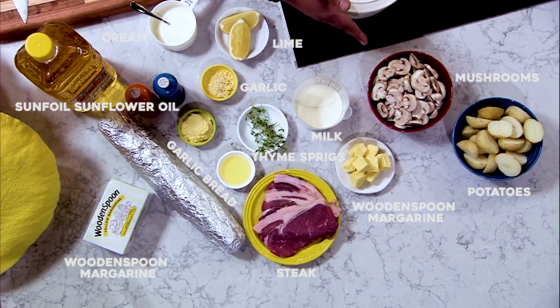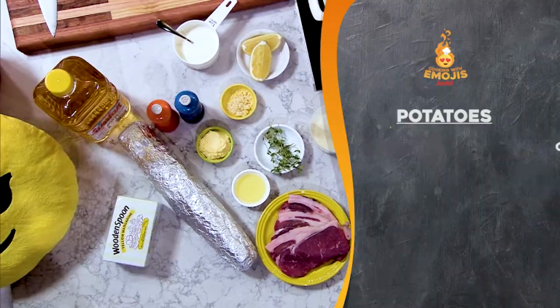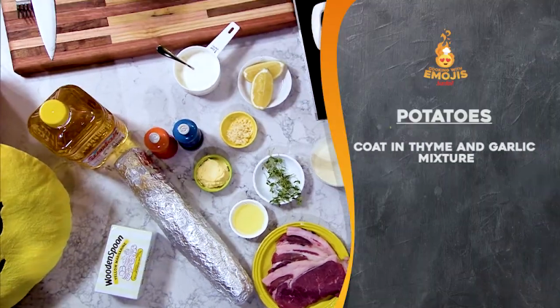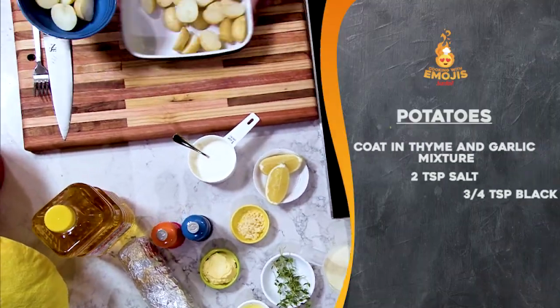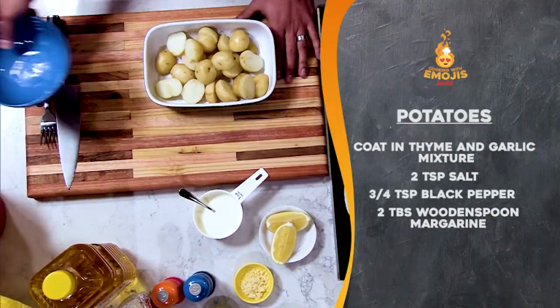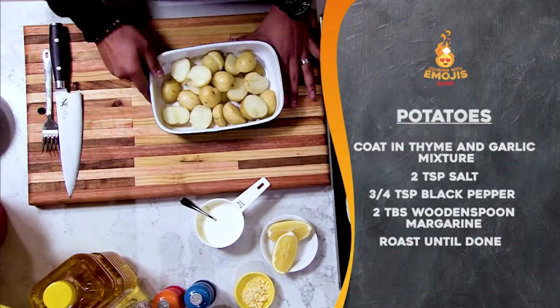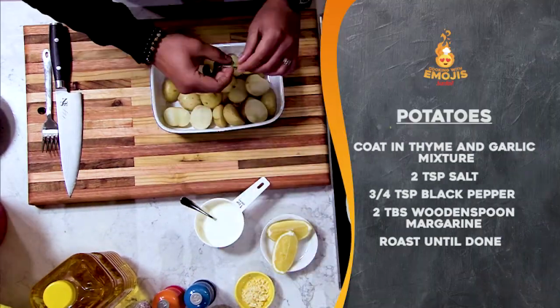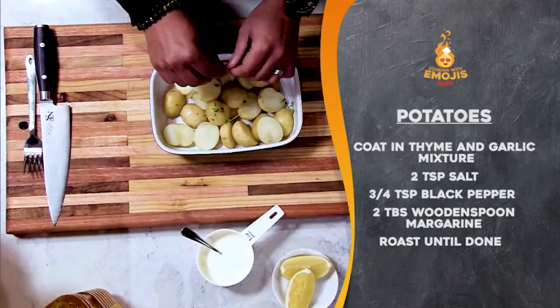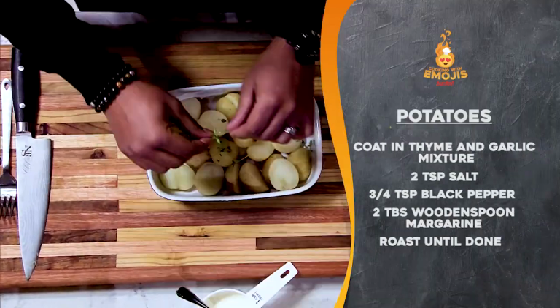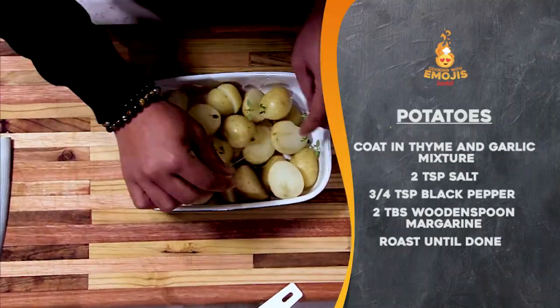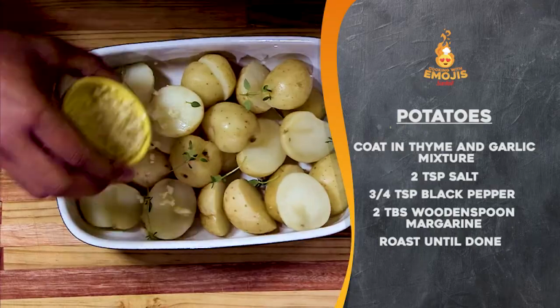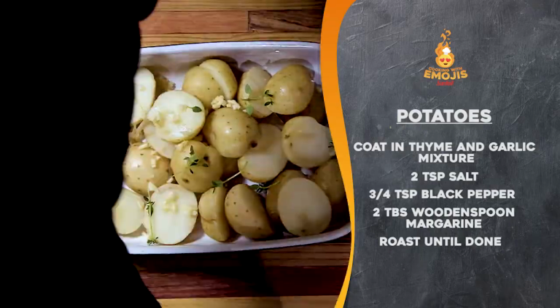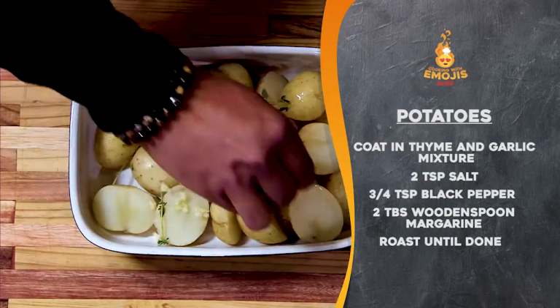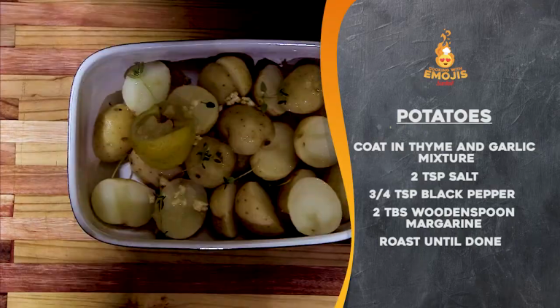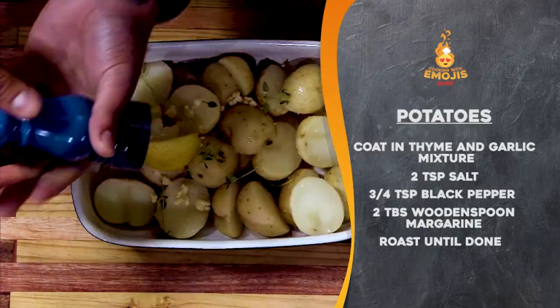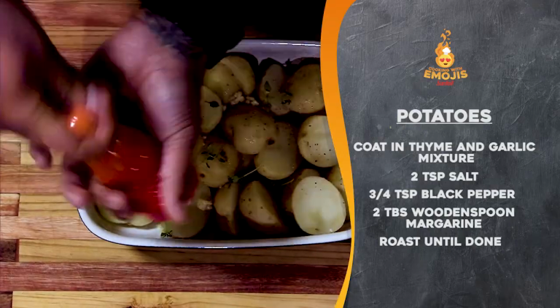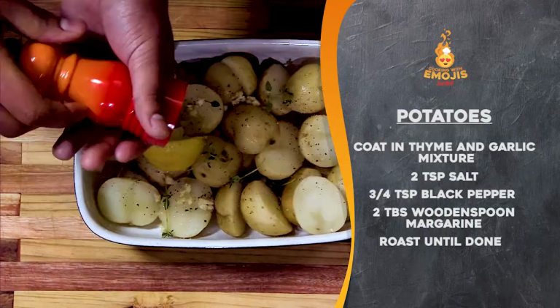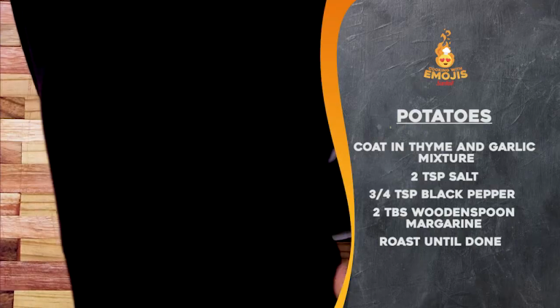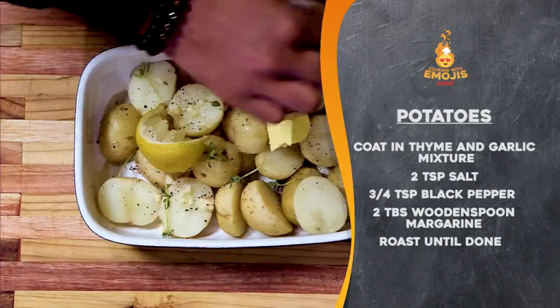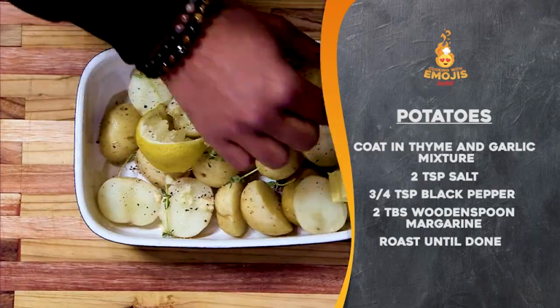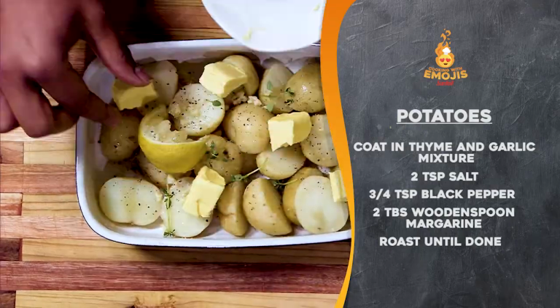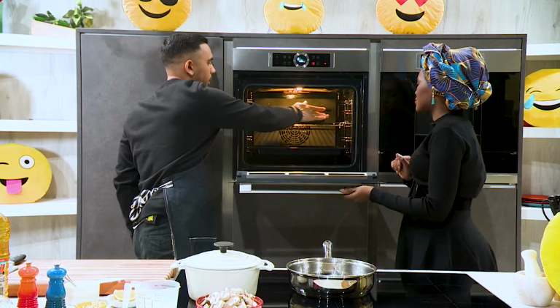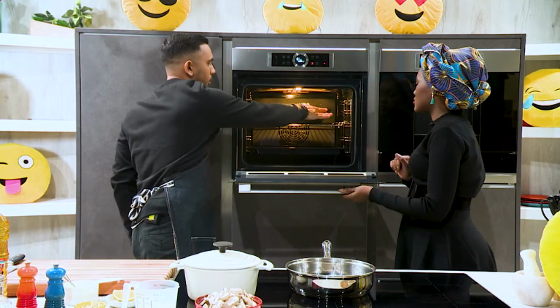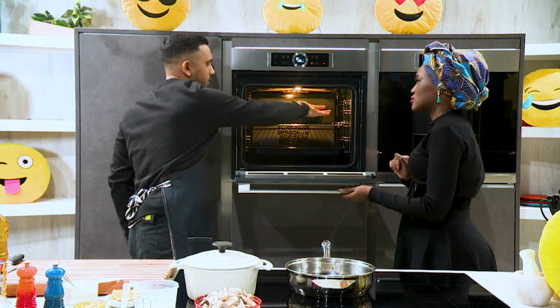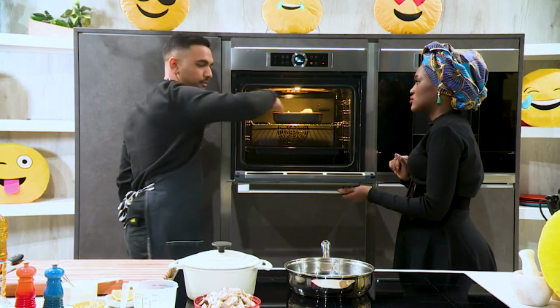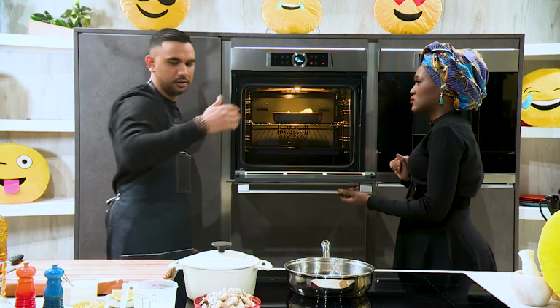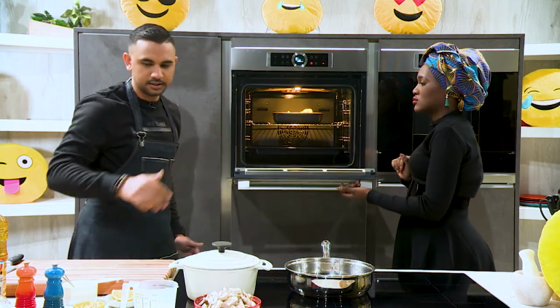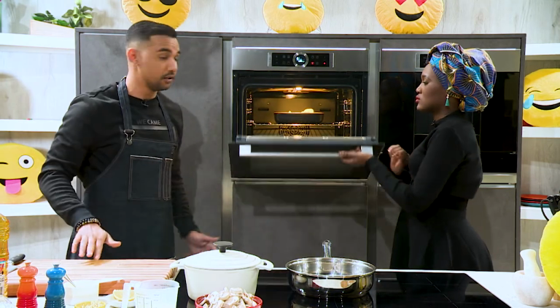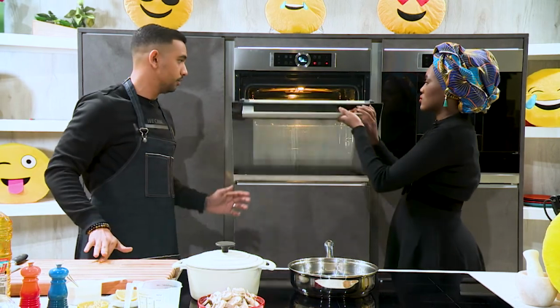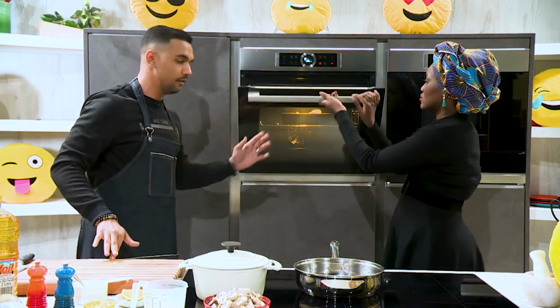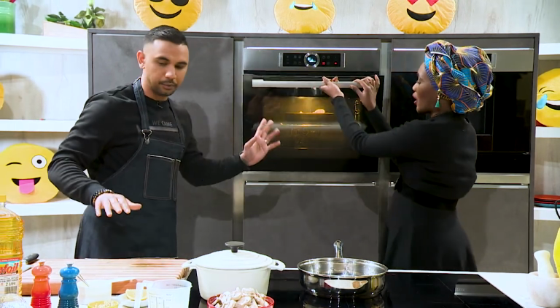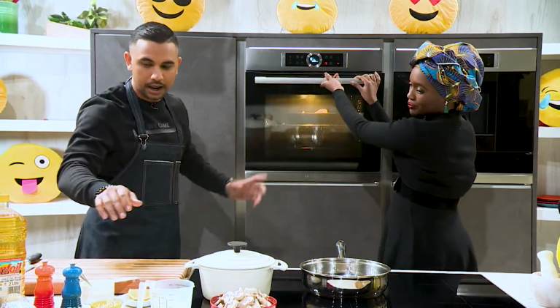Coat six baby potatoes in thyme, garlic, and lemon, then add black pepper, salt, and a bit of wooden spoon margarine. Cook for about 10 to 15 minutes until golden brown, and we're also going to add our bread.